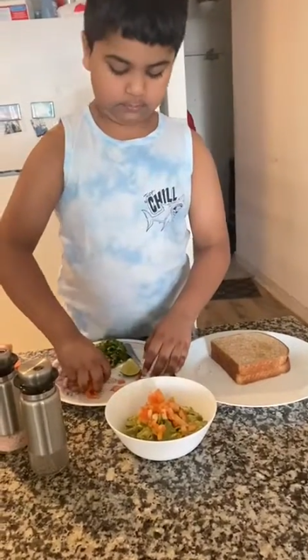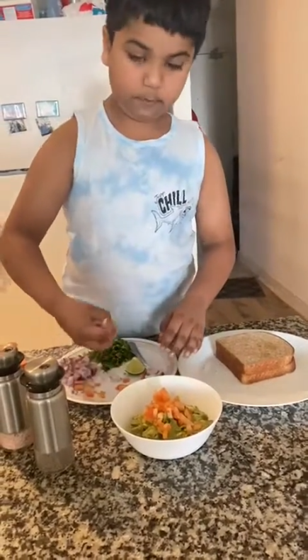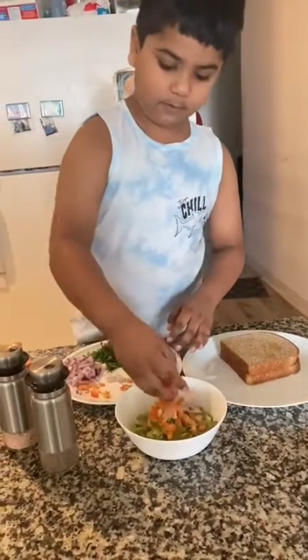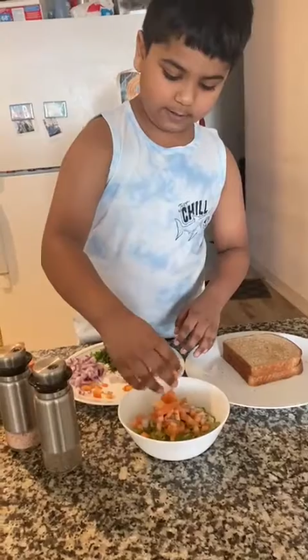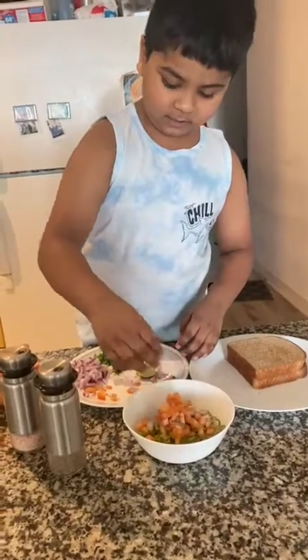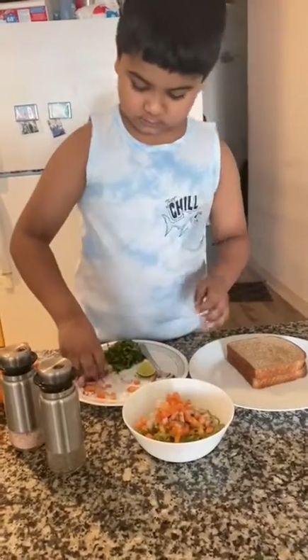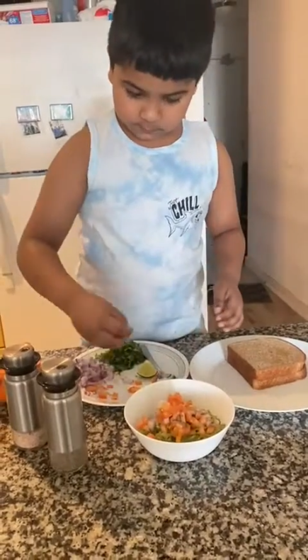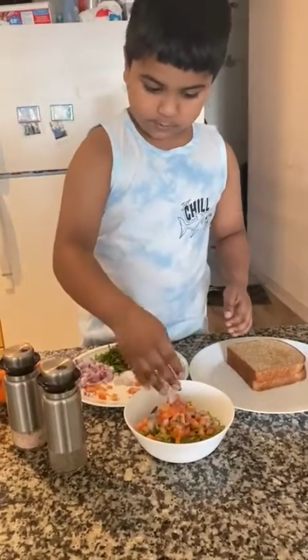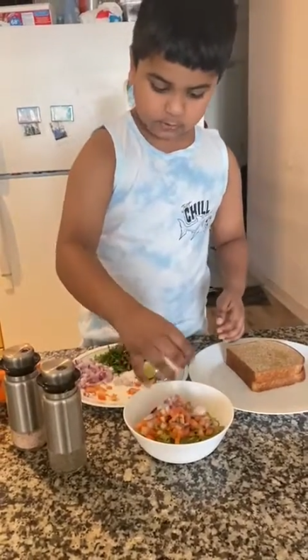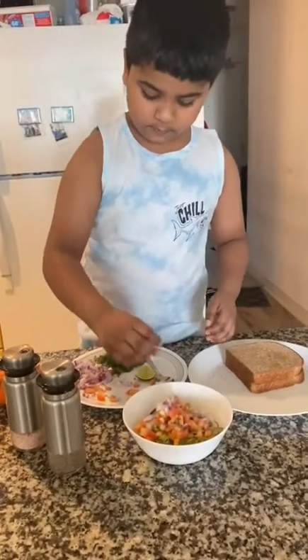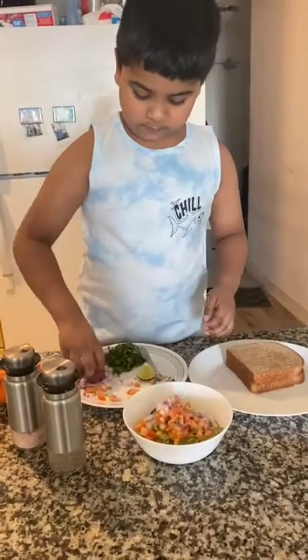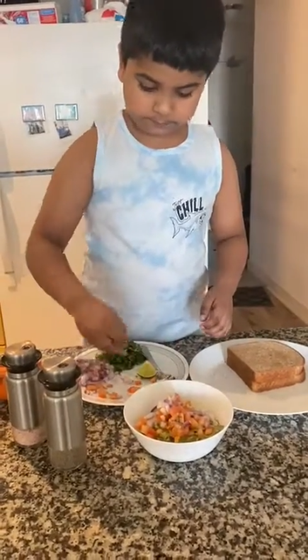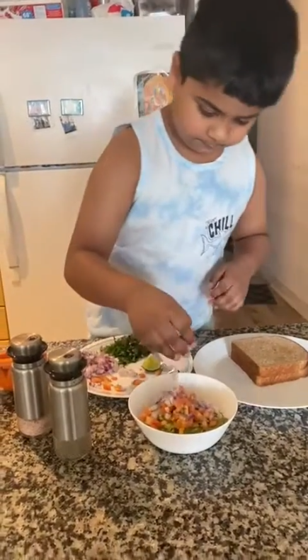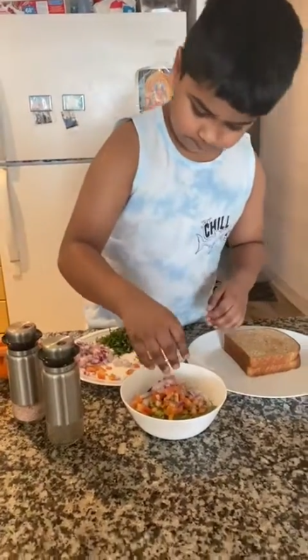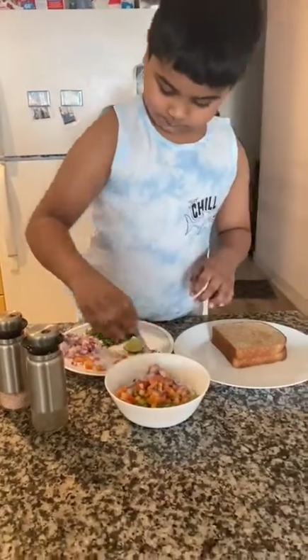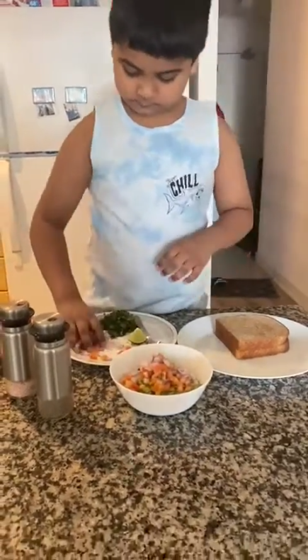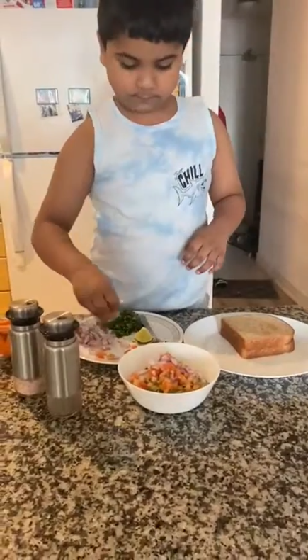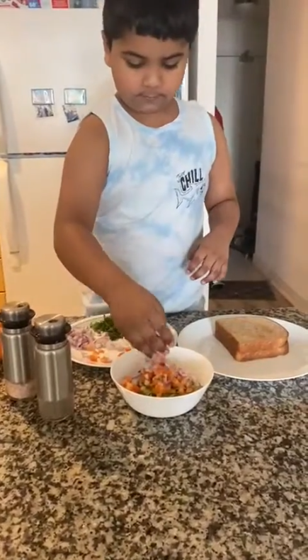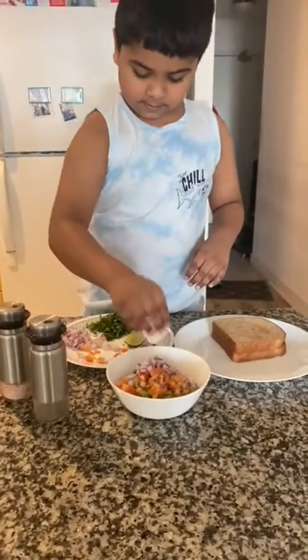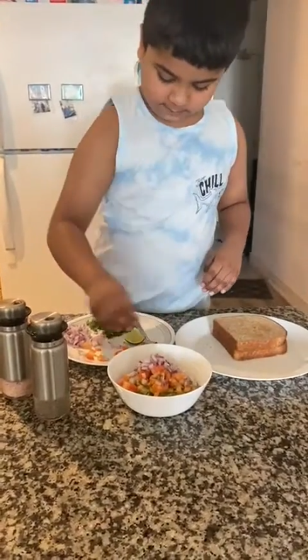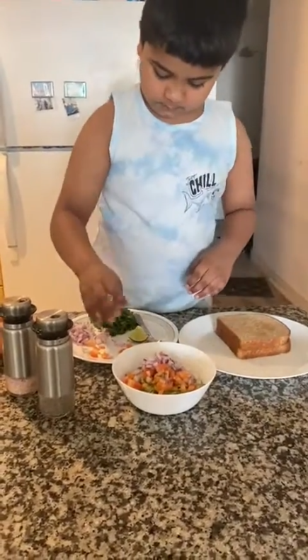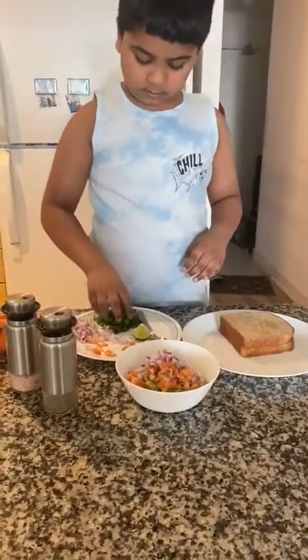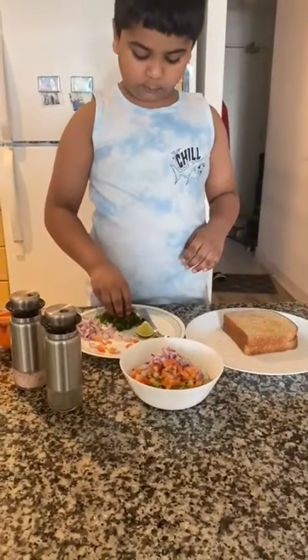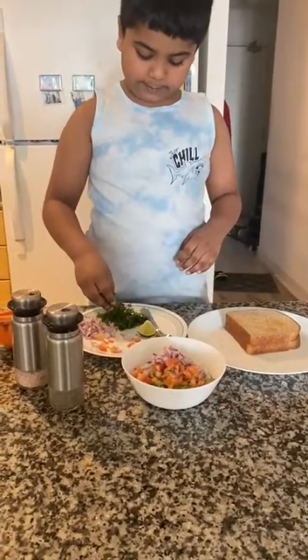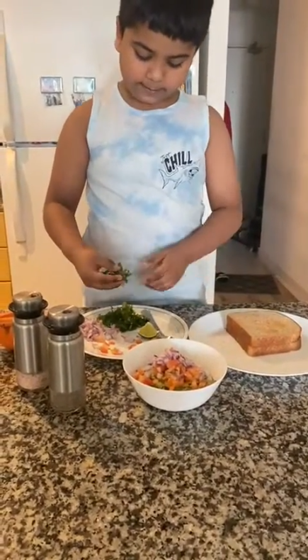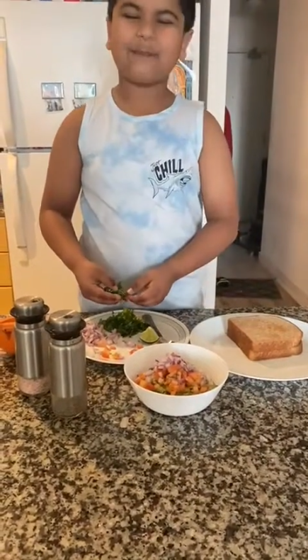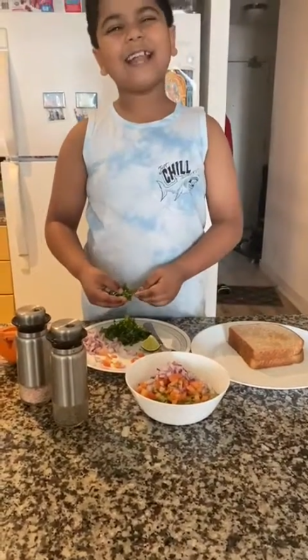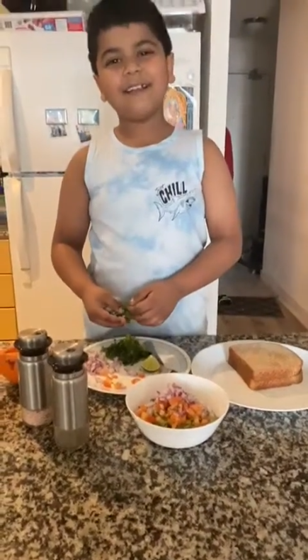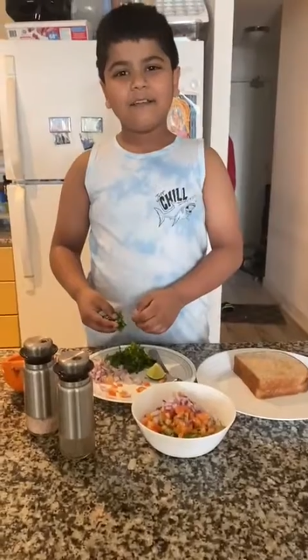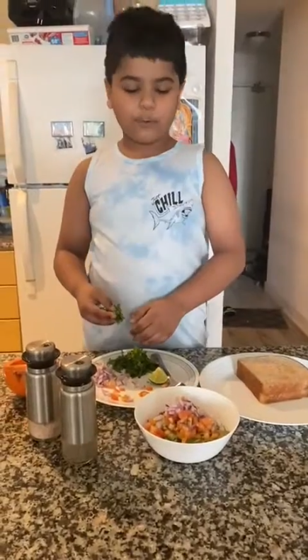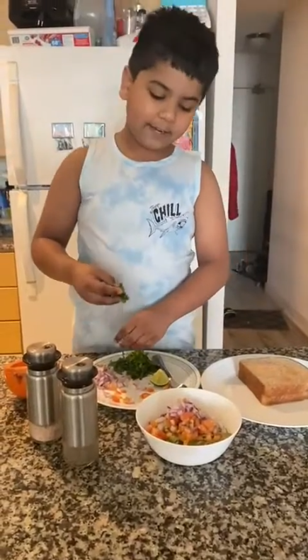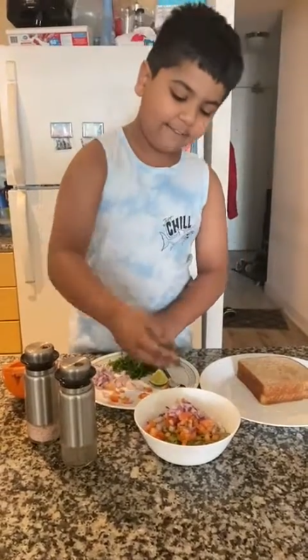Then I am going to put onions too. Now I am going to put cranberries. What is that? Coriander leaf.